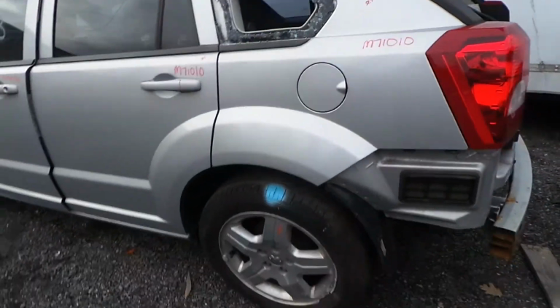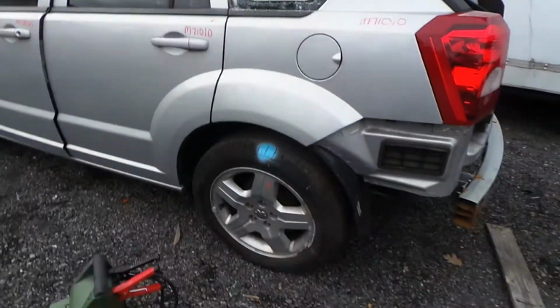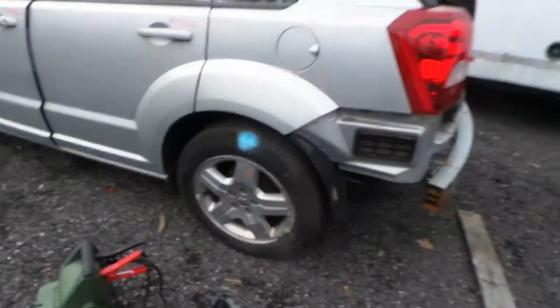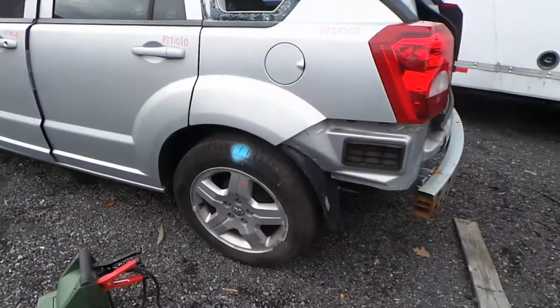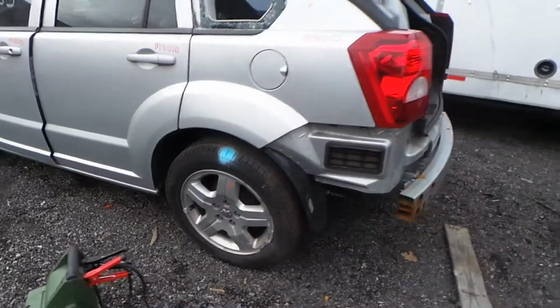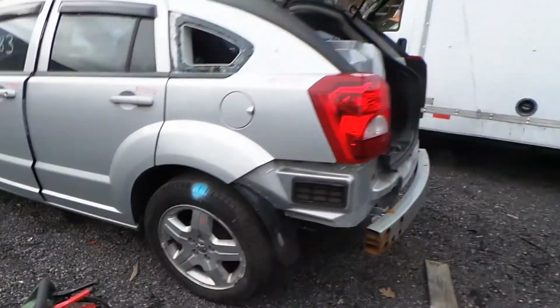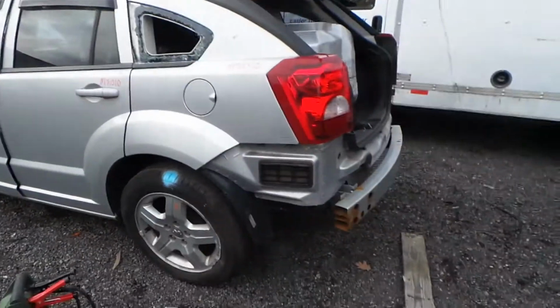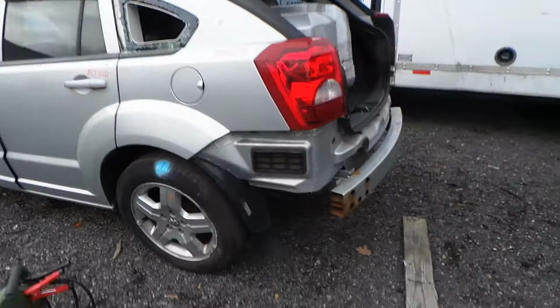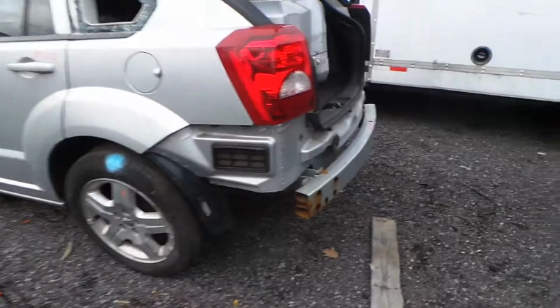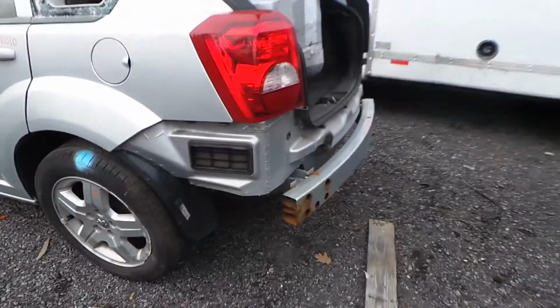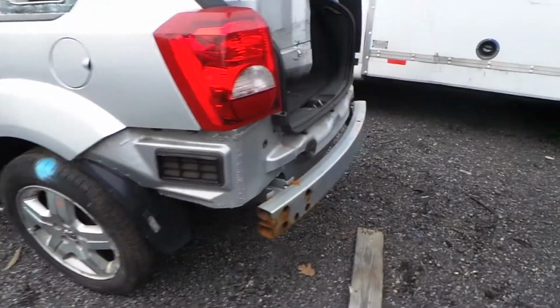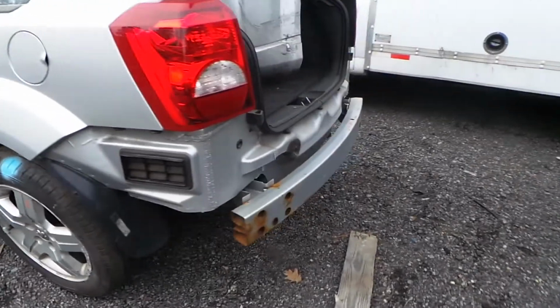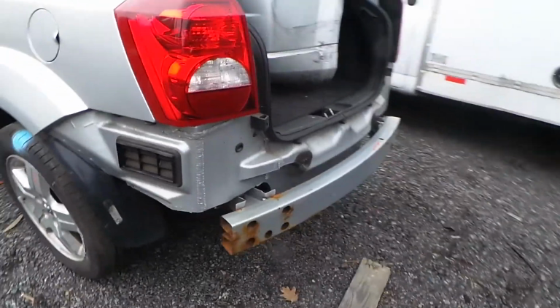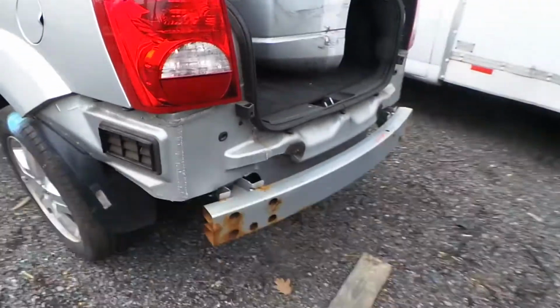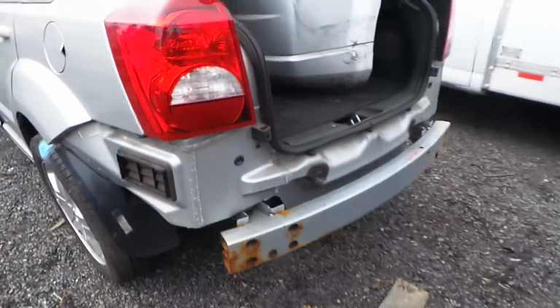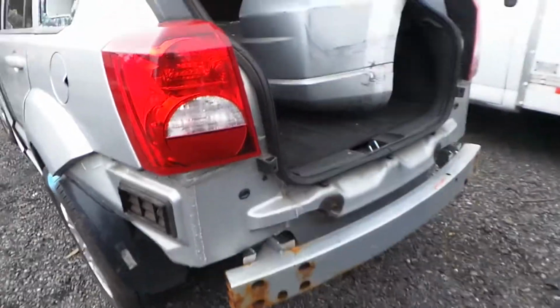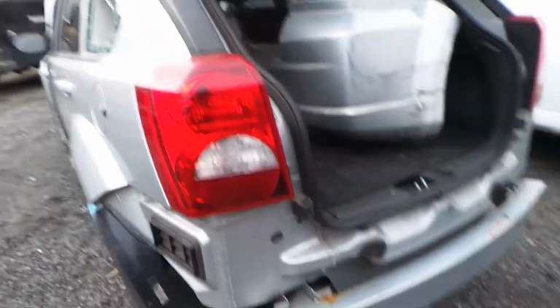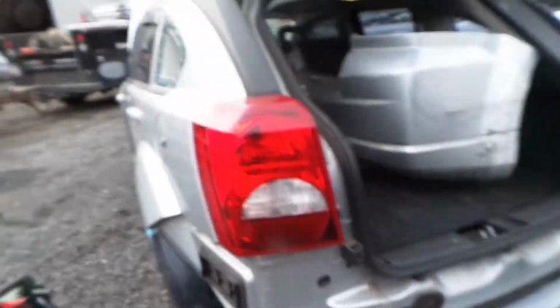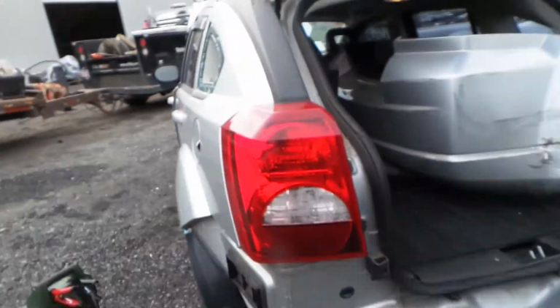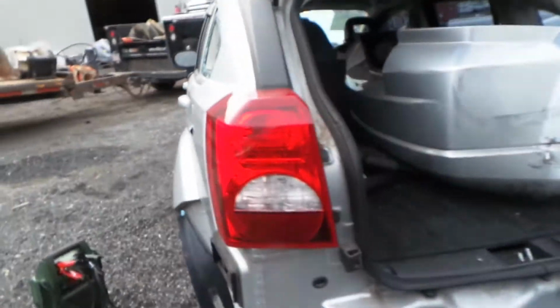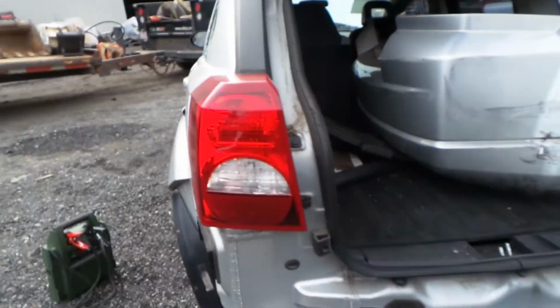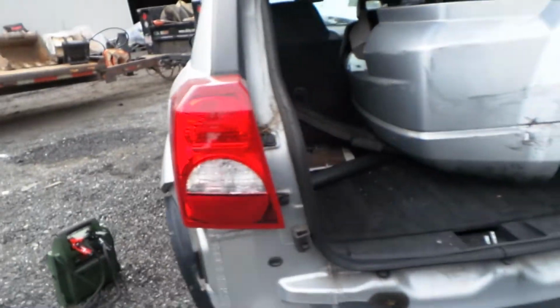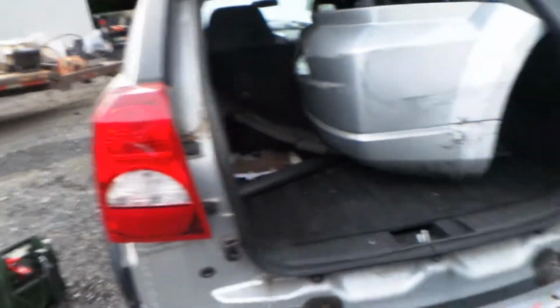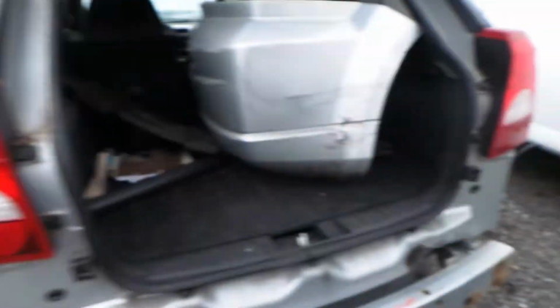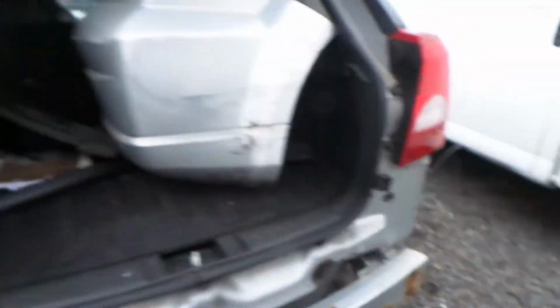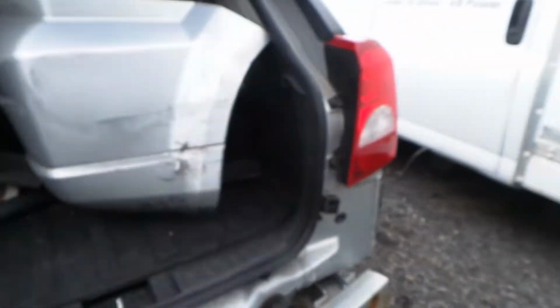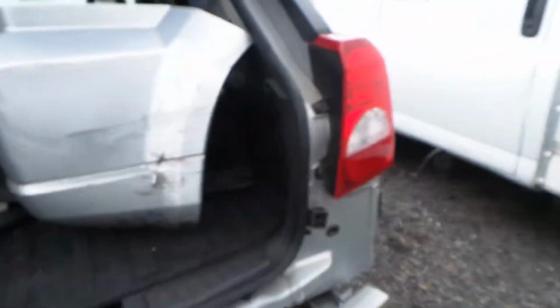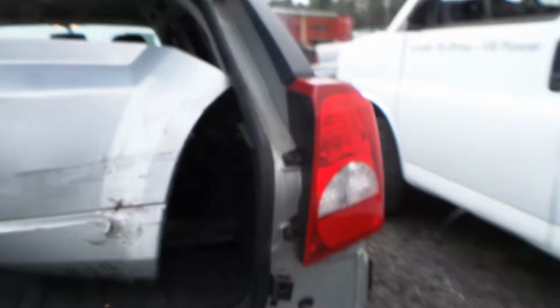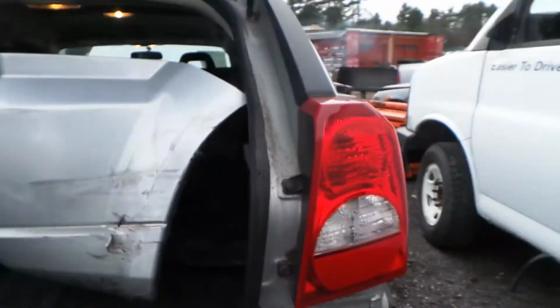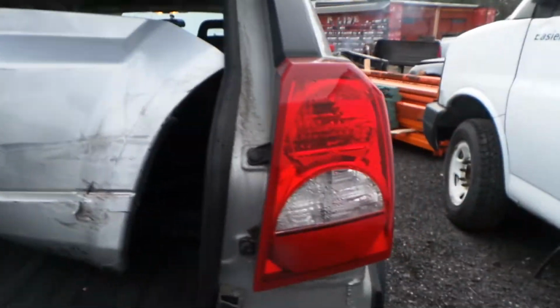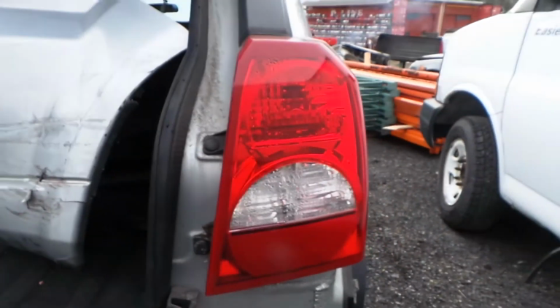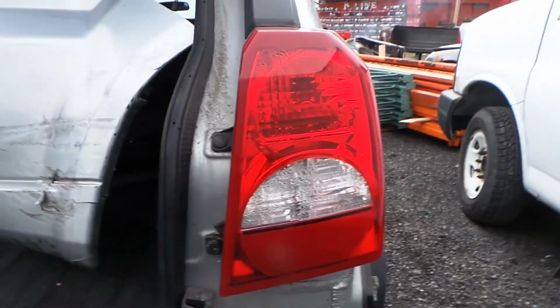This does have good complete rear suspension, and a good rebar that is a little rusty. The taillights do have a little bit of condensation, but they're still very usable.